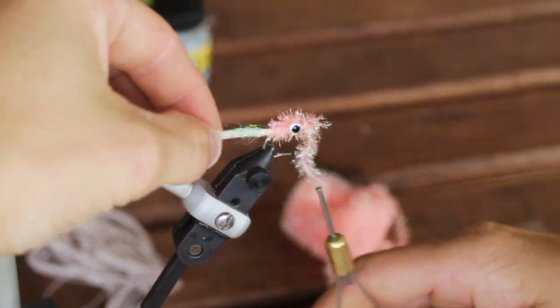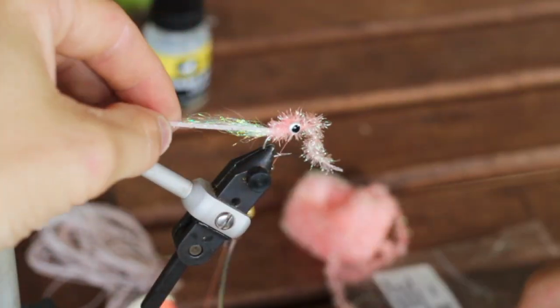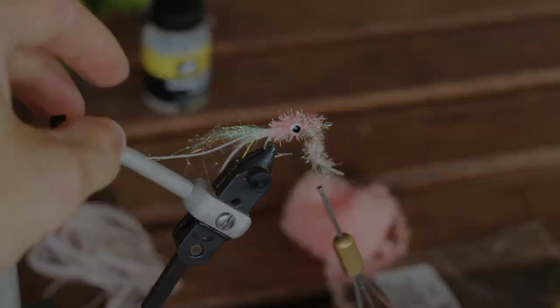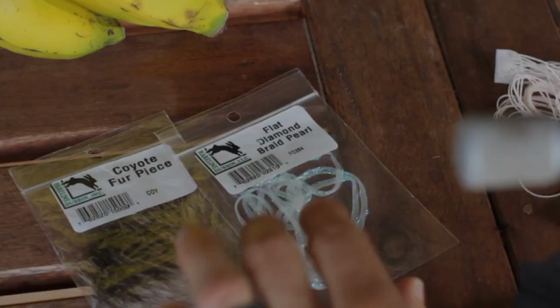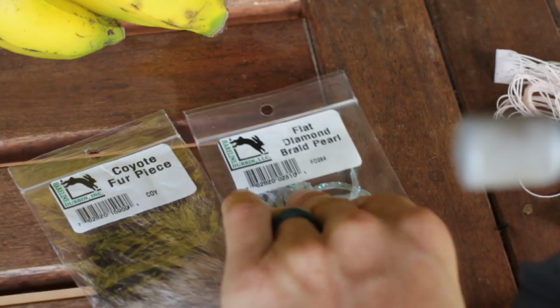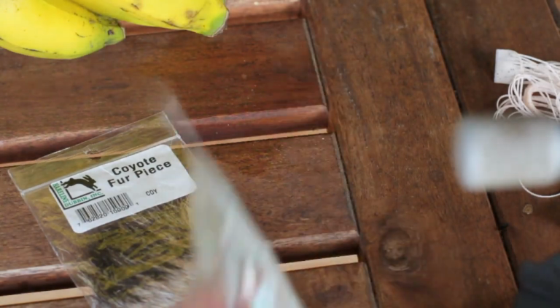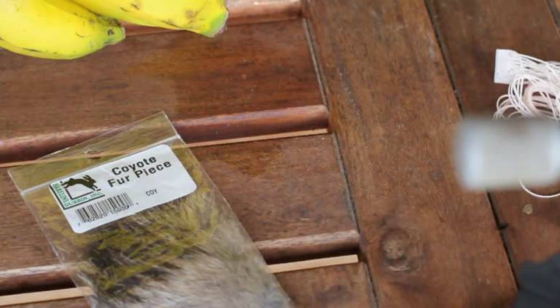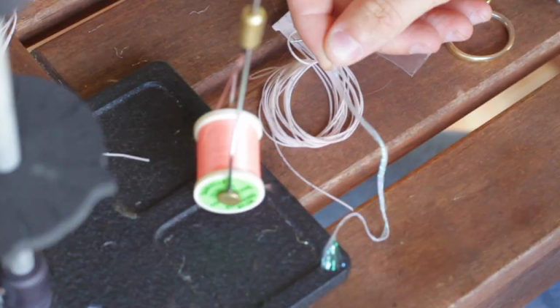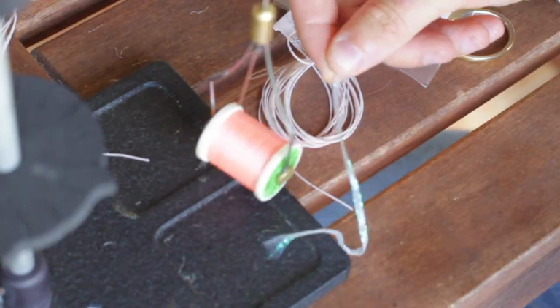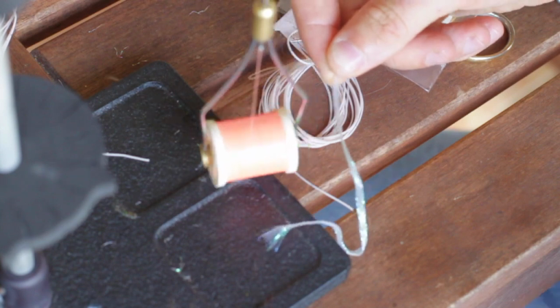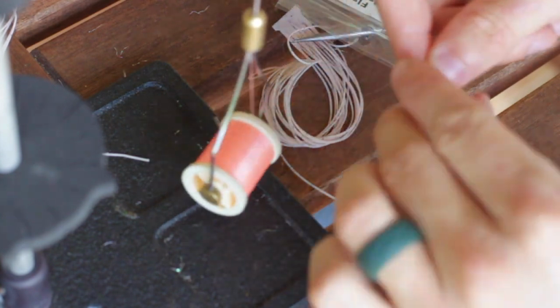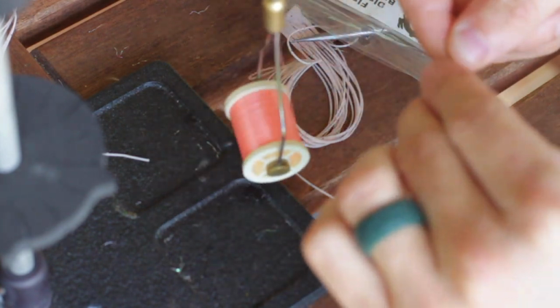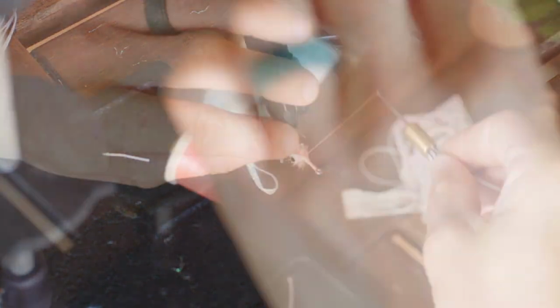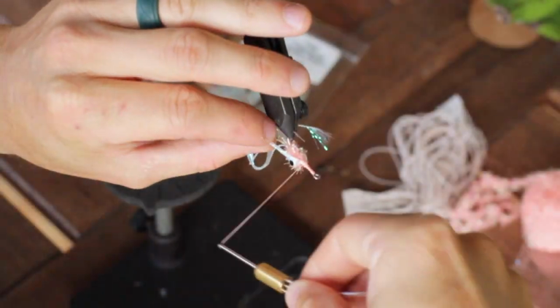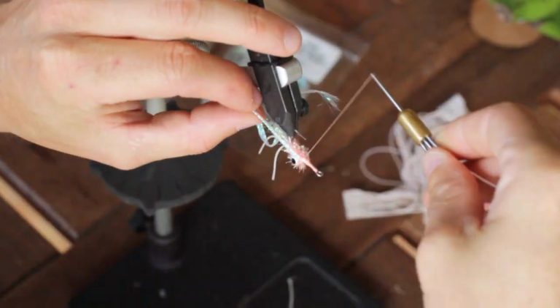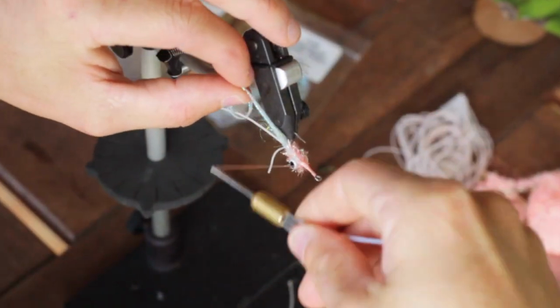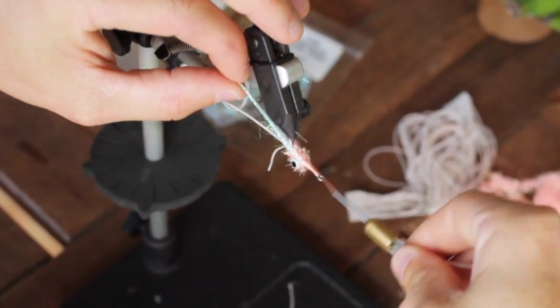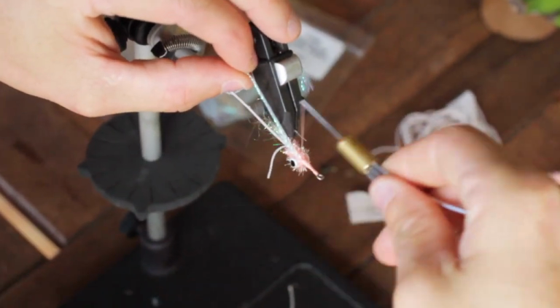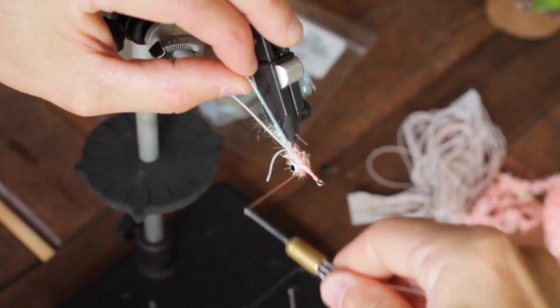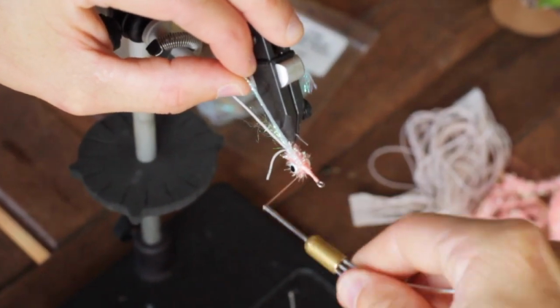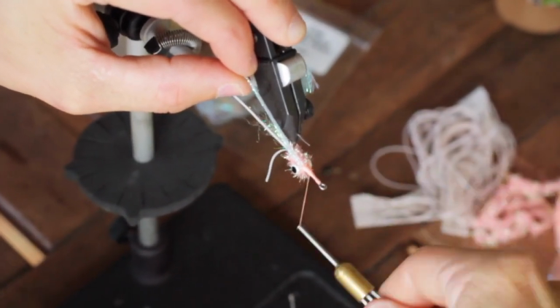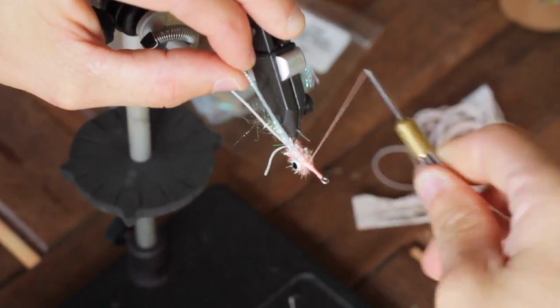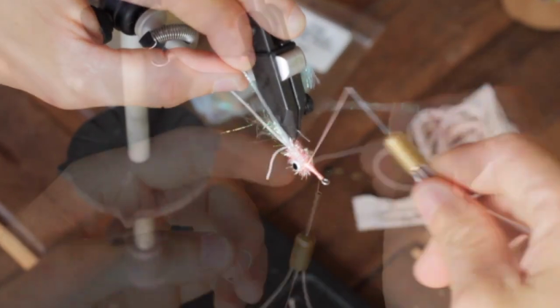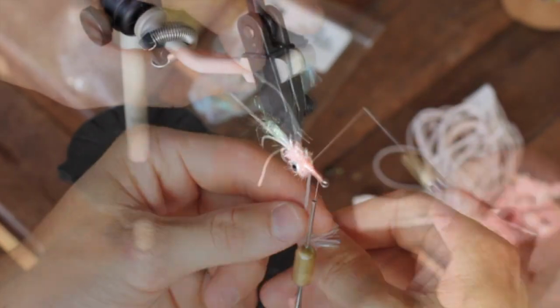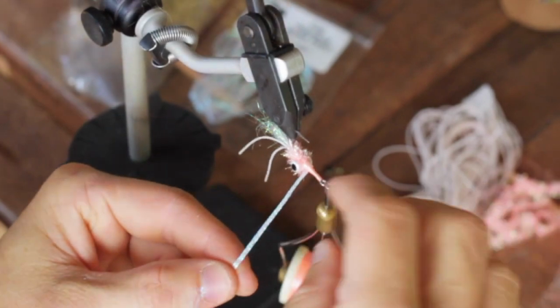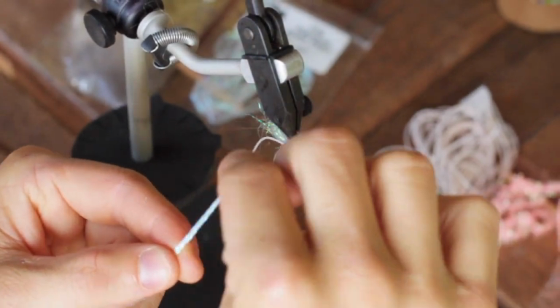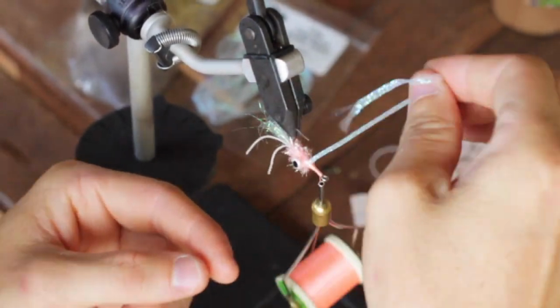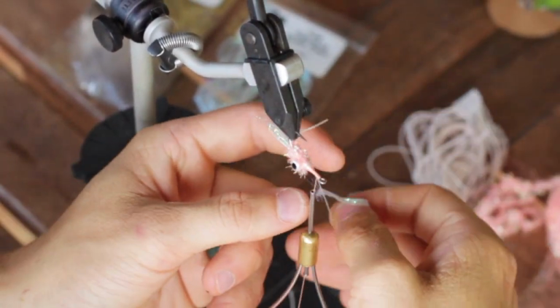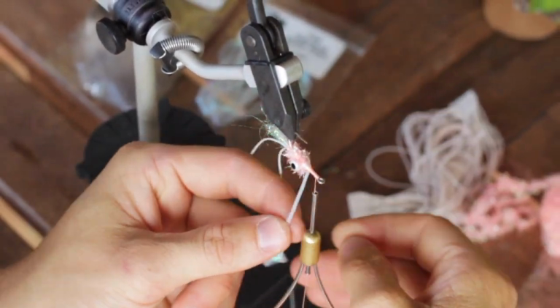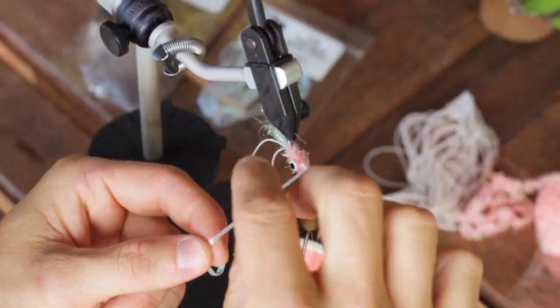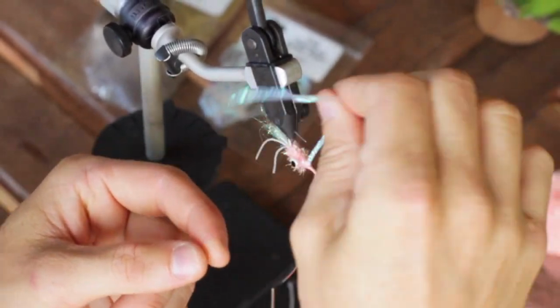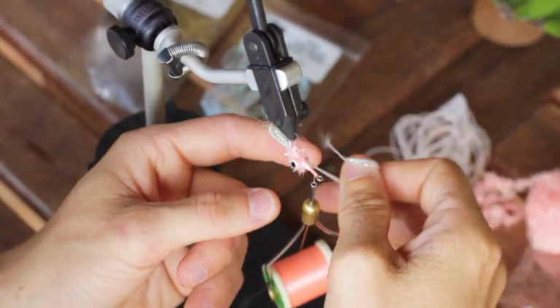Then you can go ahead and grab your diamond braid, cut a piece off and go ahead and tie this in up in front of that cactus chenille, and then we're going to palmar it forwards all the way to the eye of the hook.